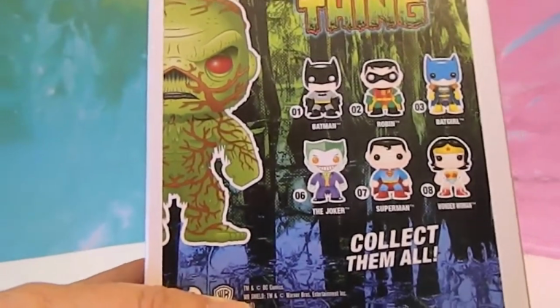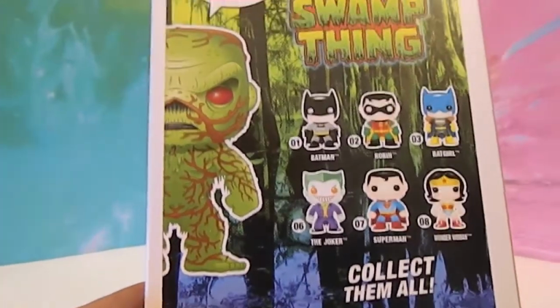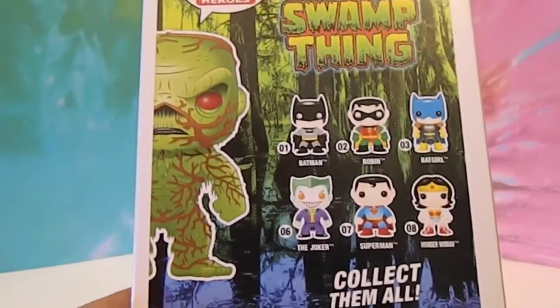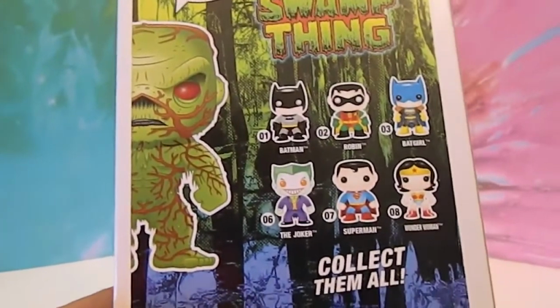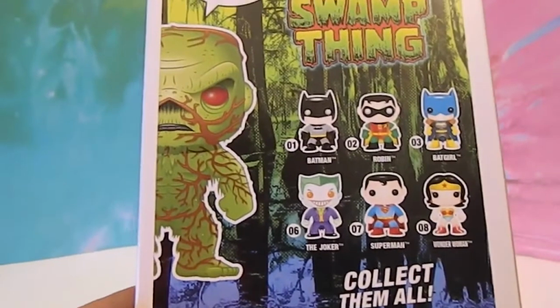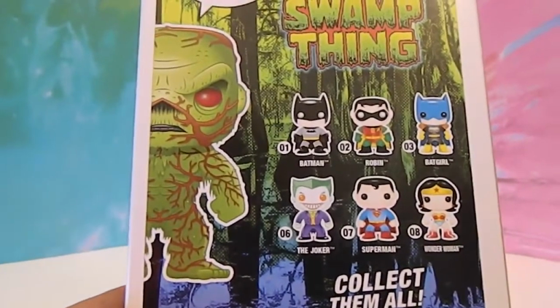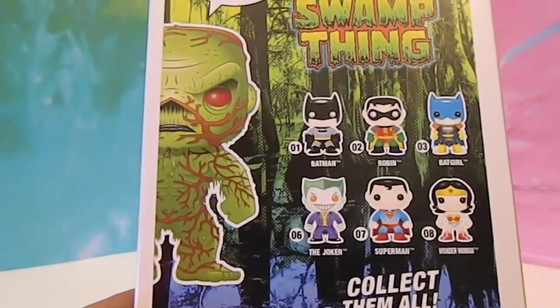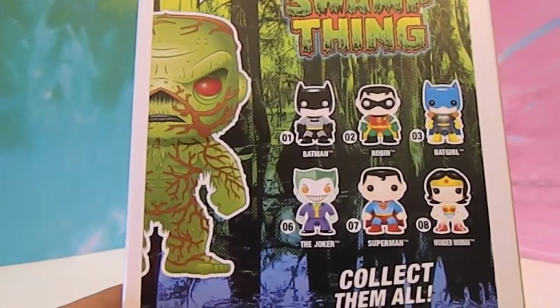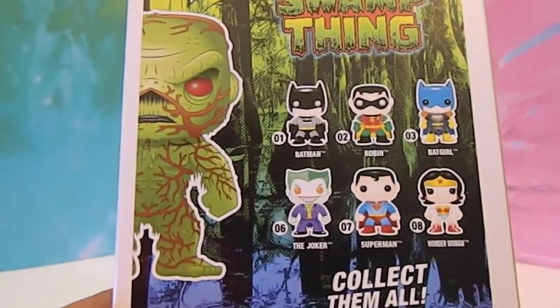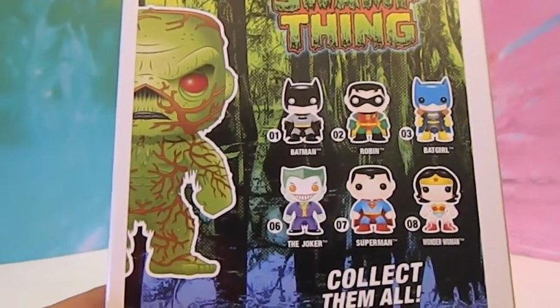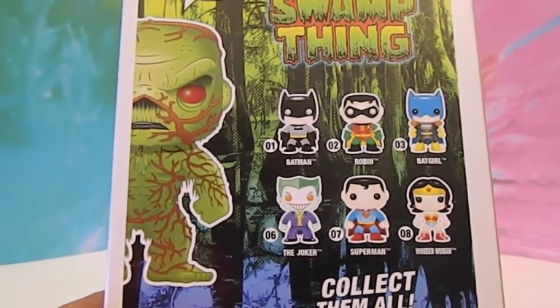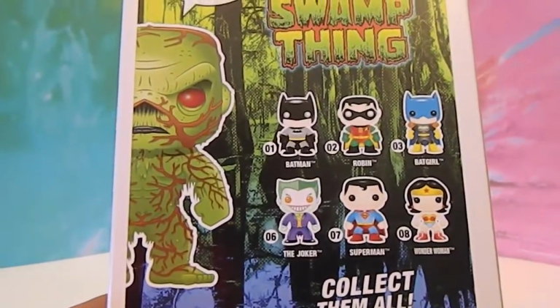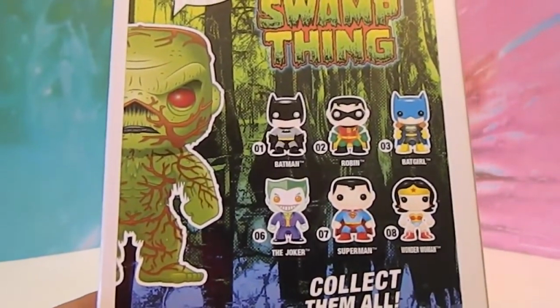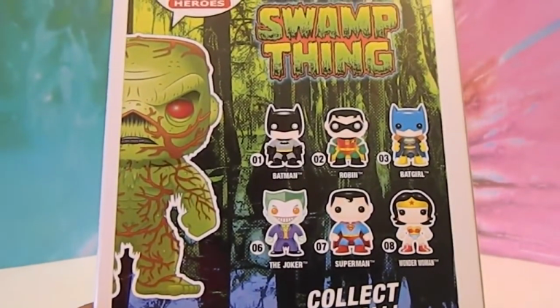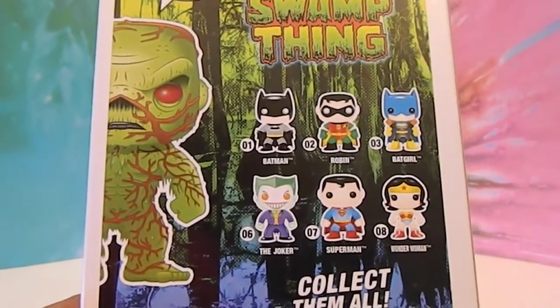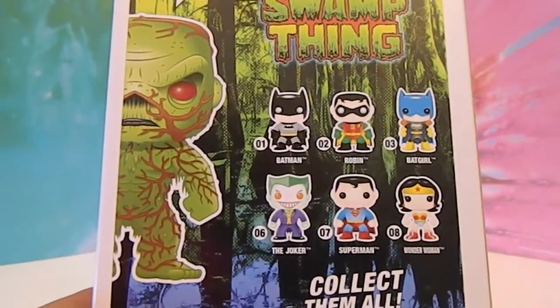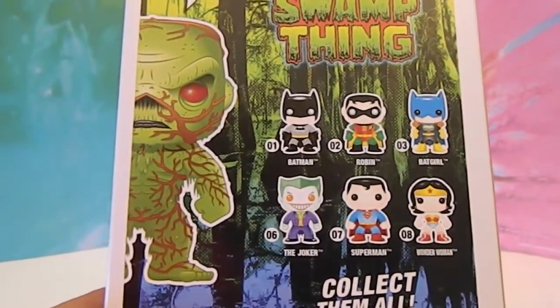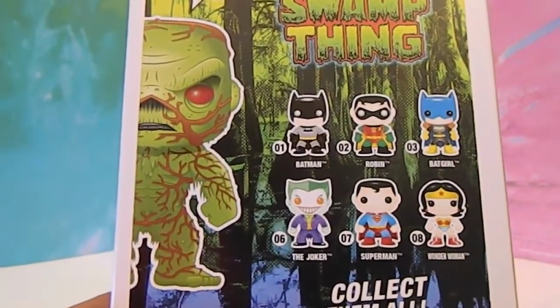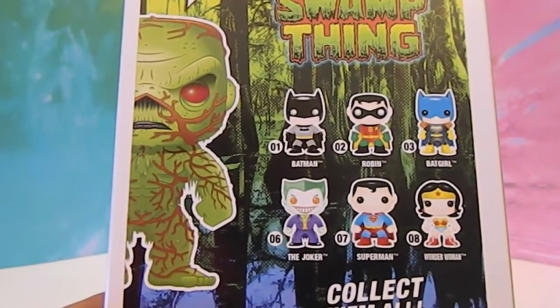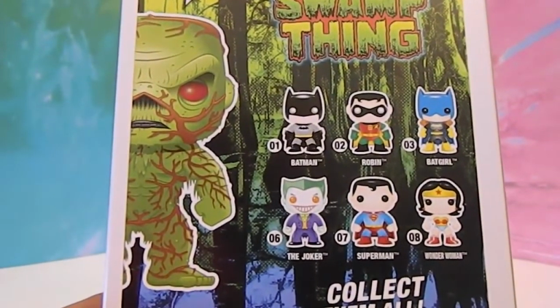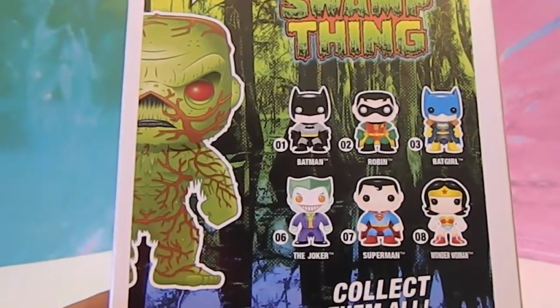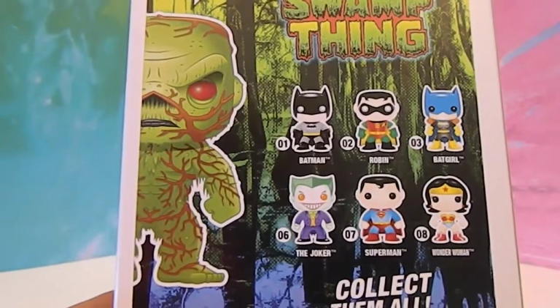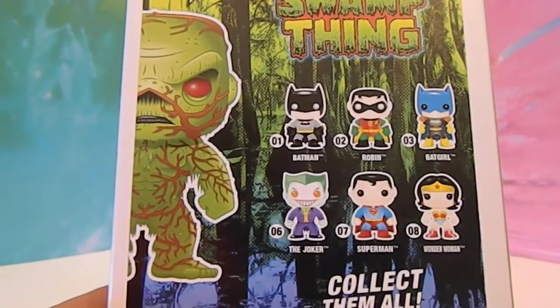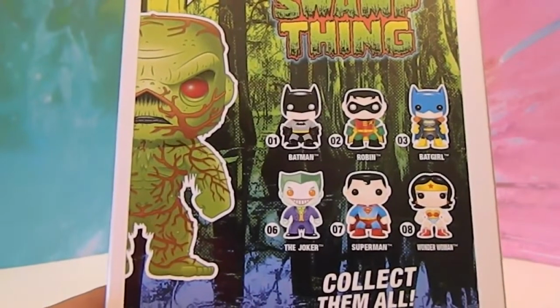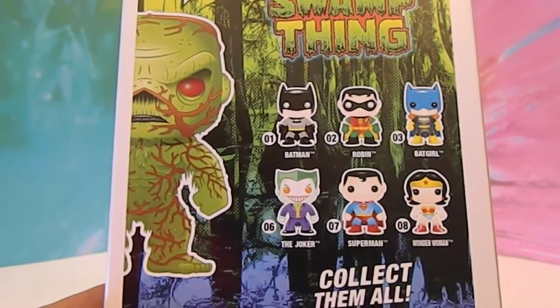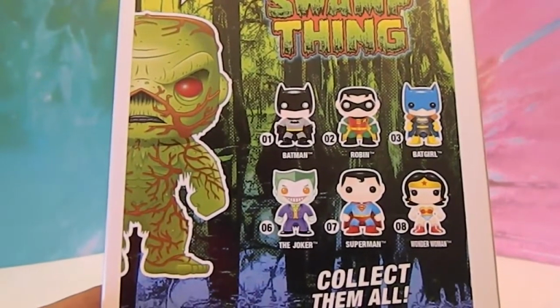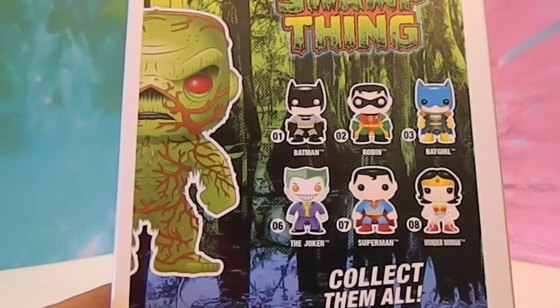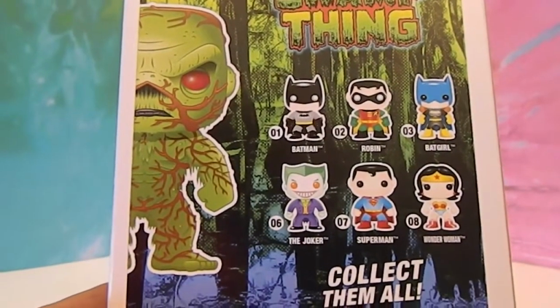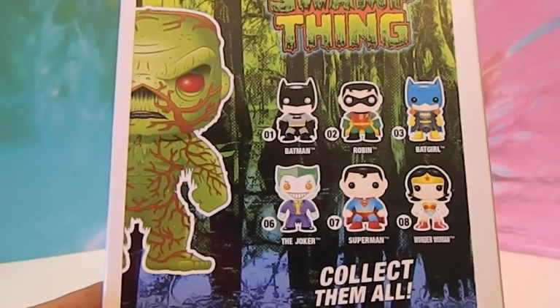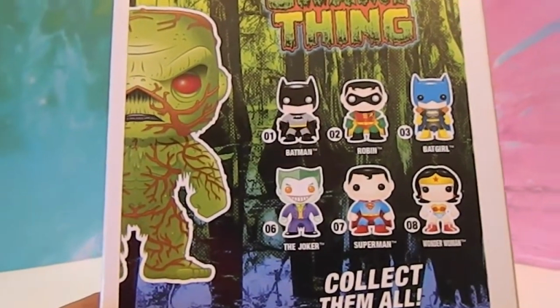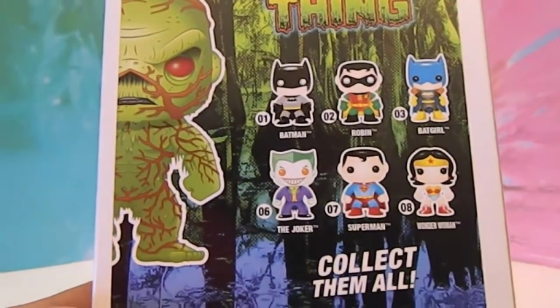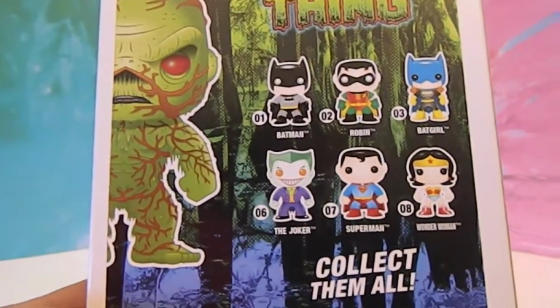I was like, Swamp Thing, Batman — what? I mean, it's all in there. He's part of the DC Universe. So he is part of the DC Universe but not originally in that movie.